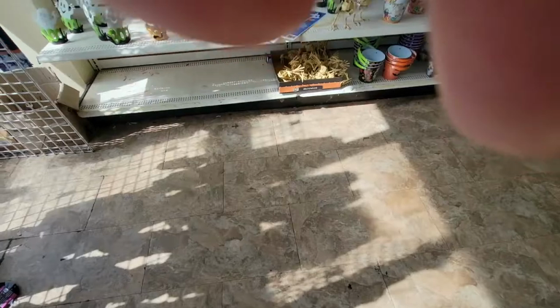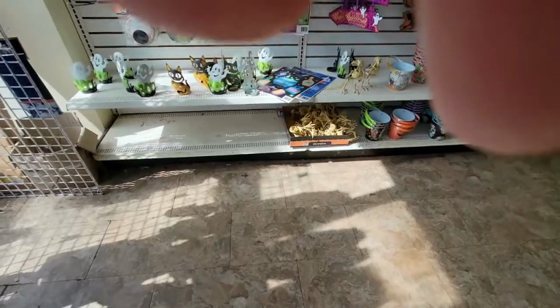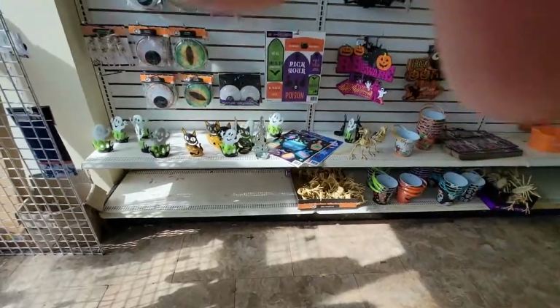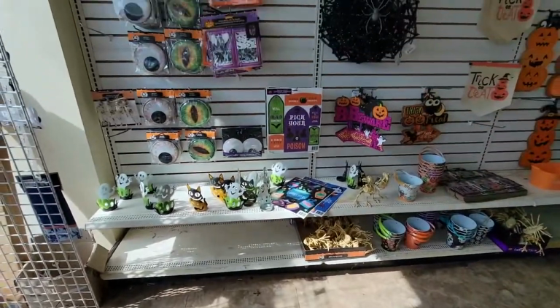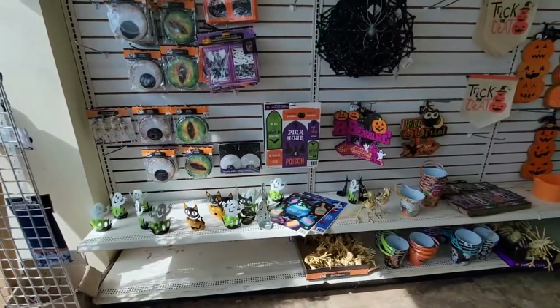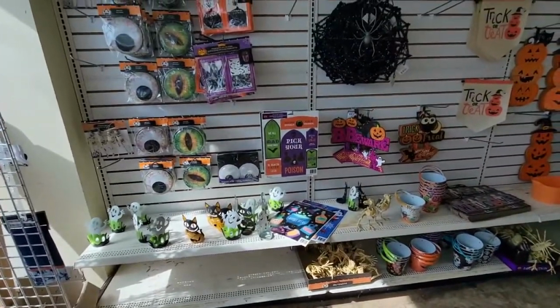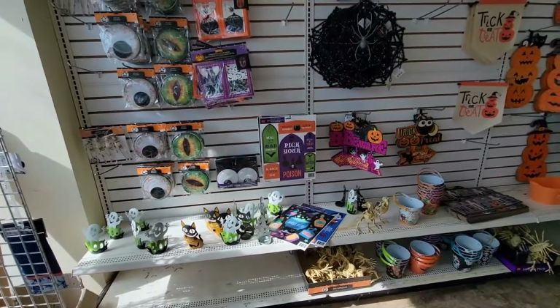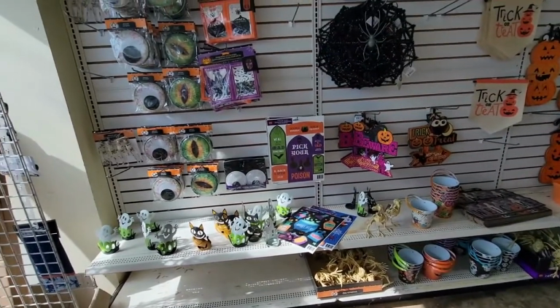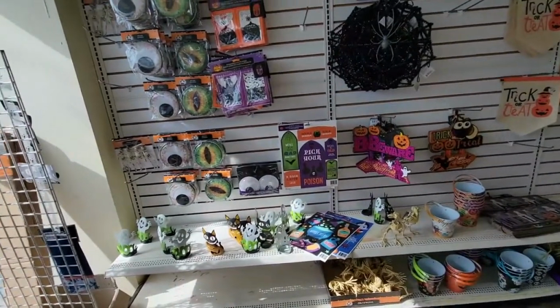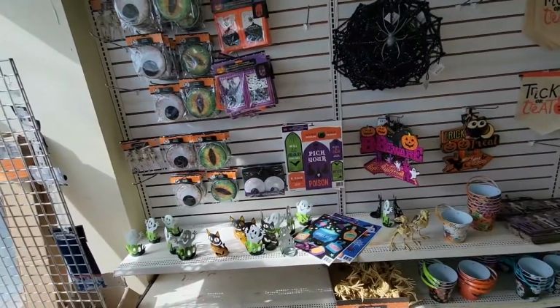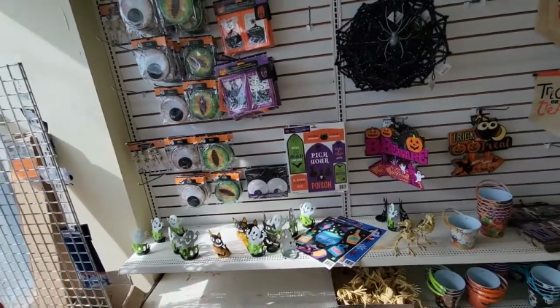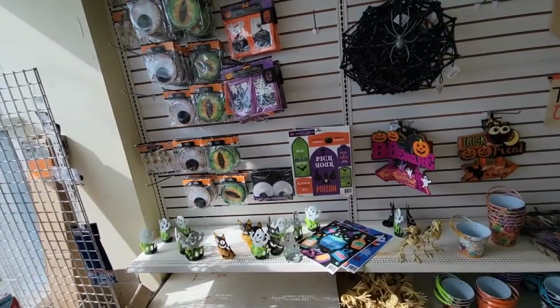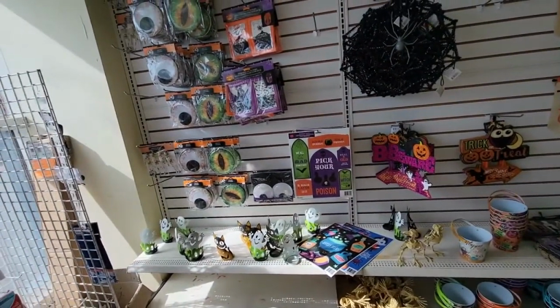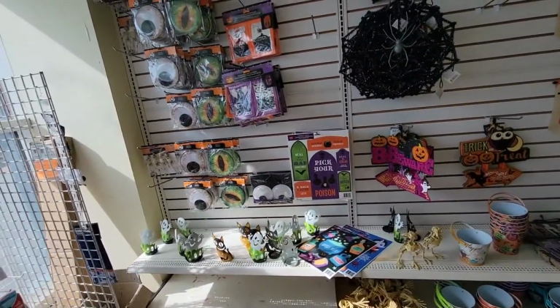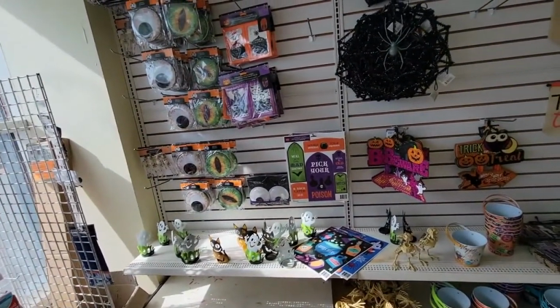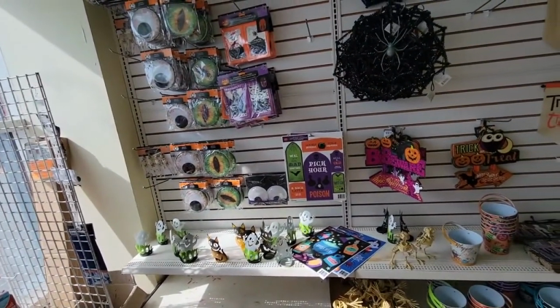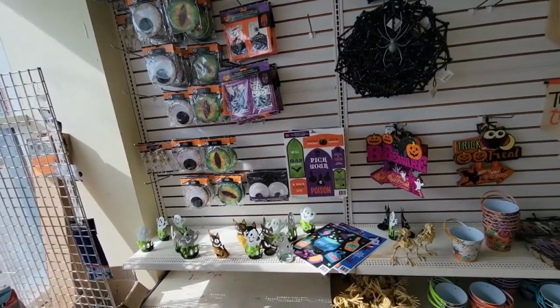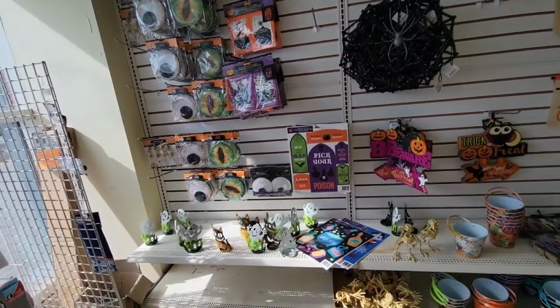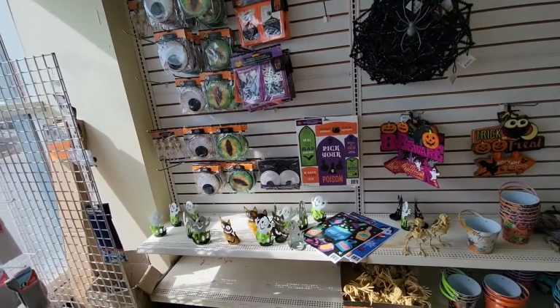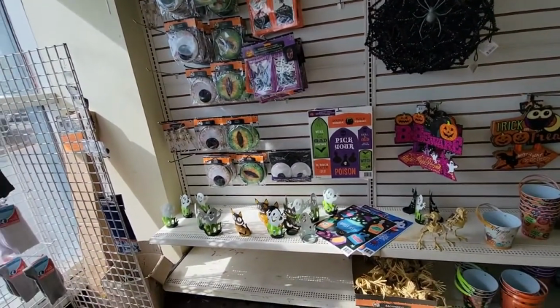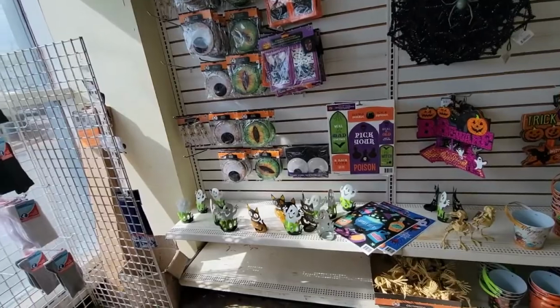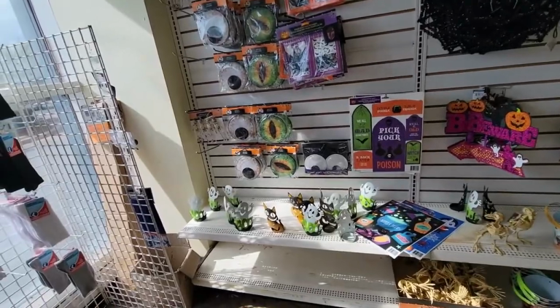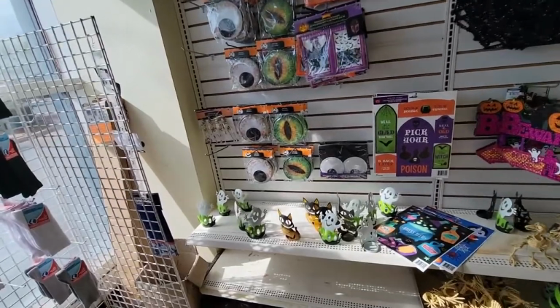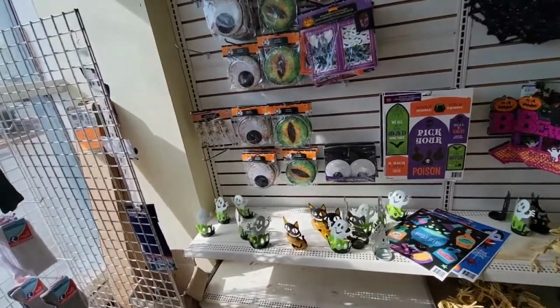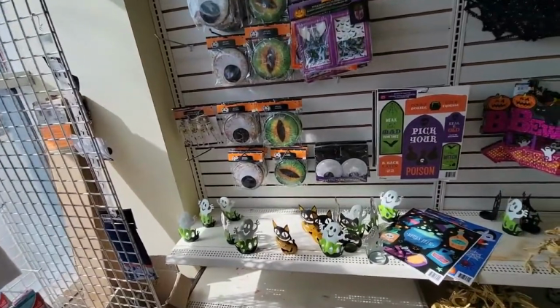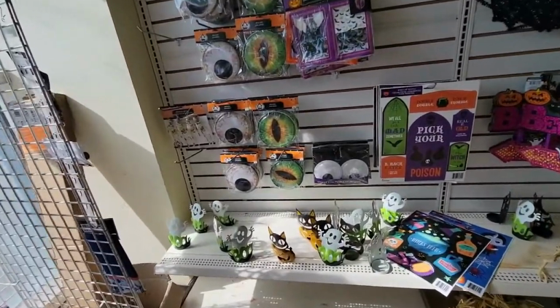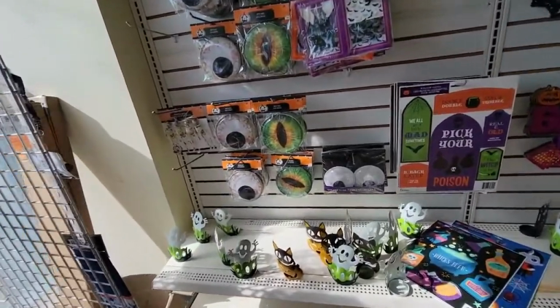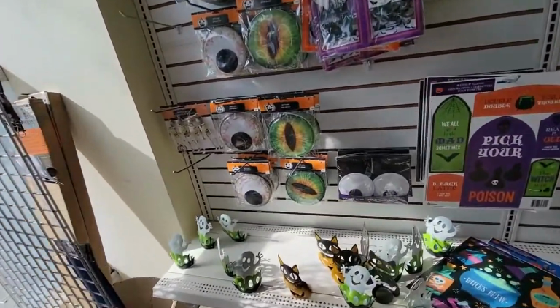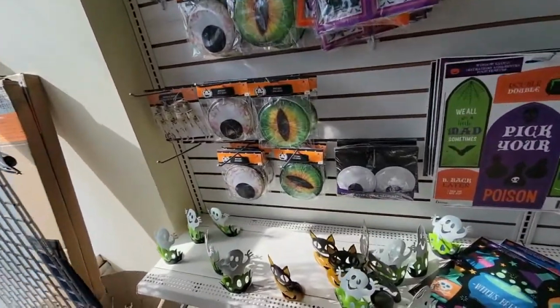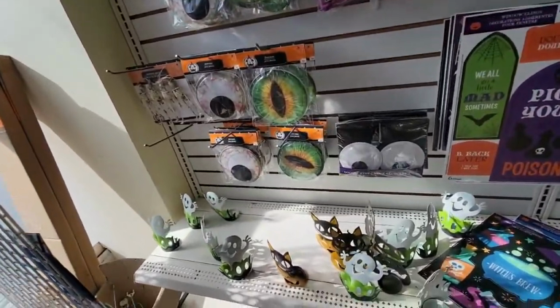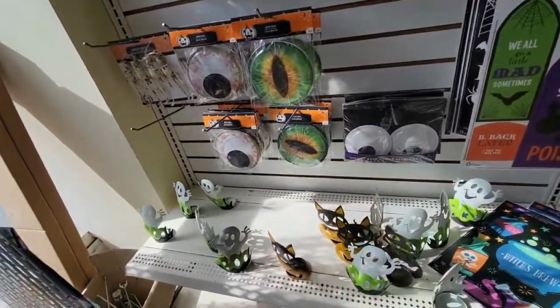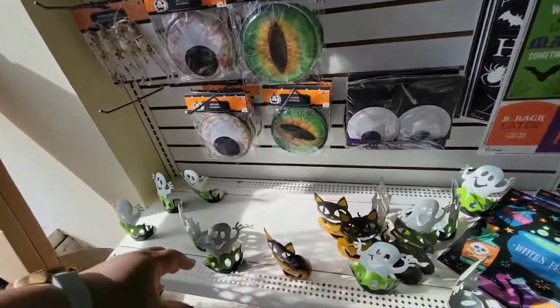Good morning, good afternoon, good evening, how are you? So we're in another Dollar Tree.